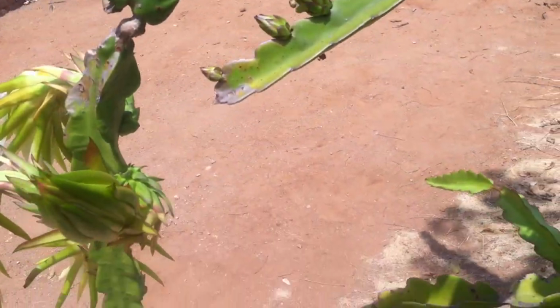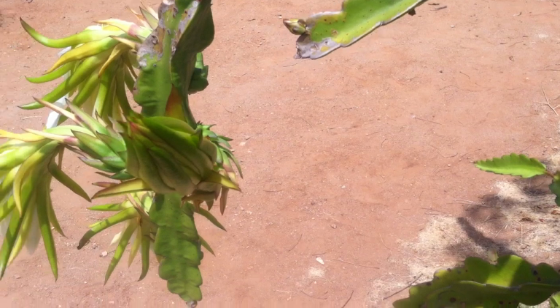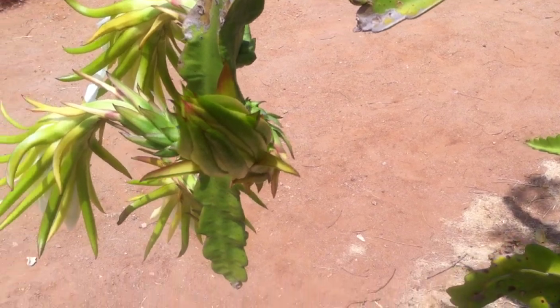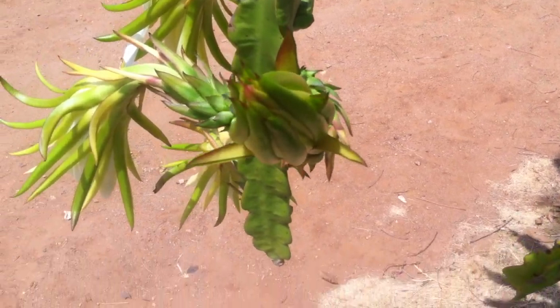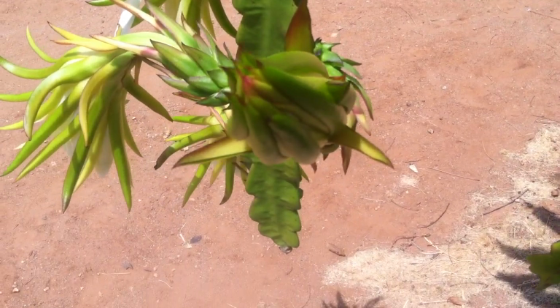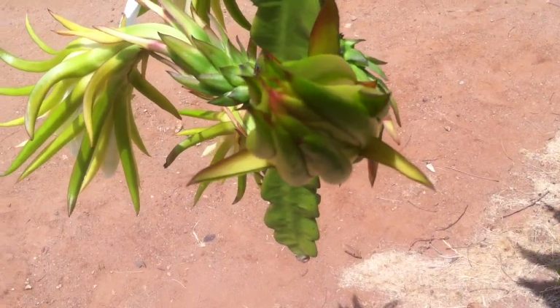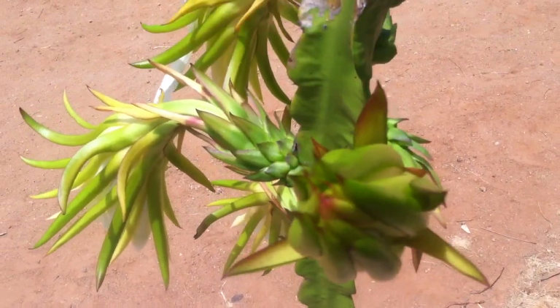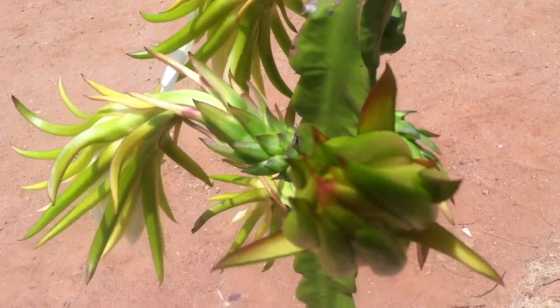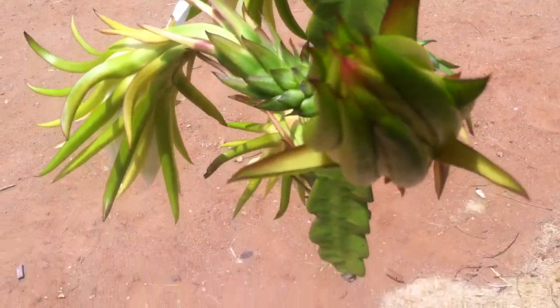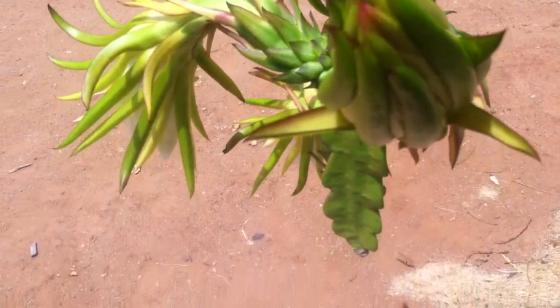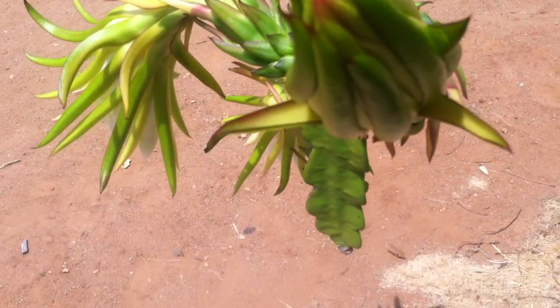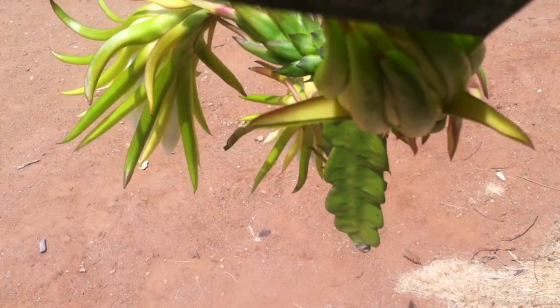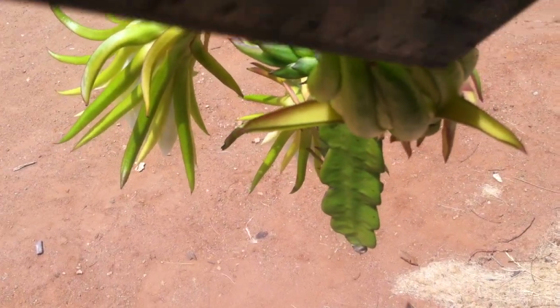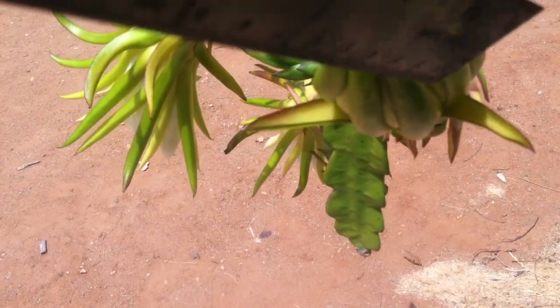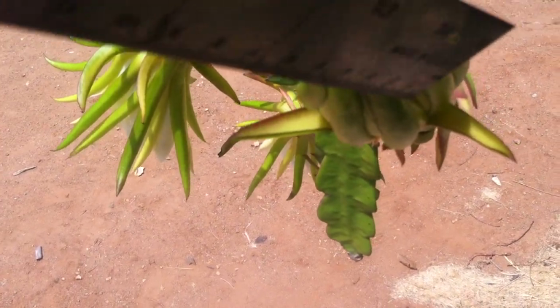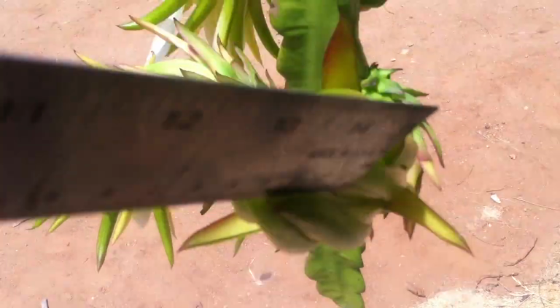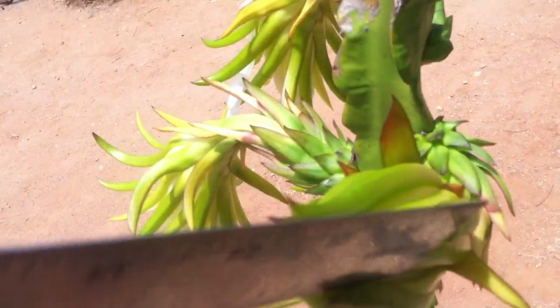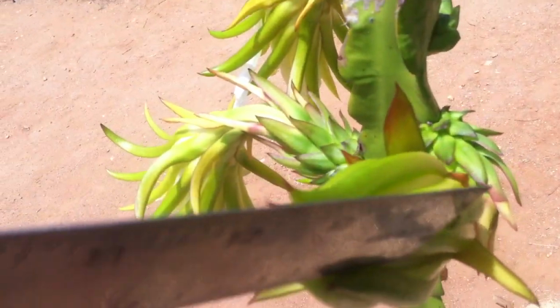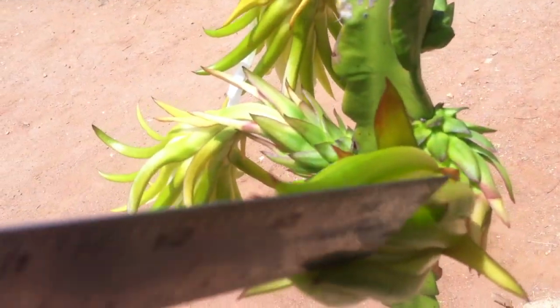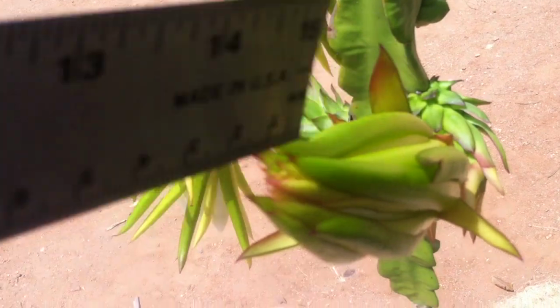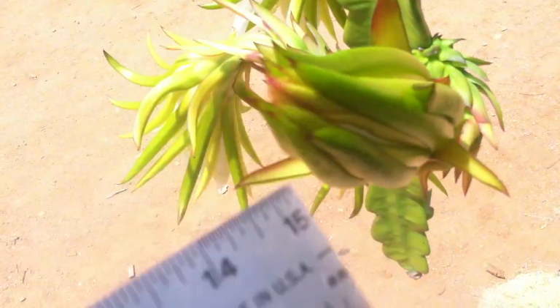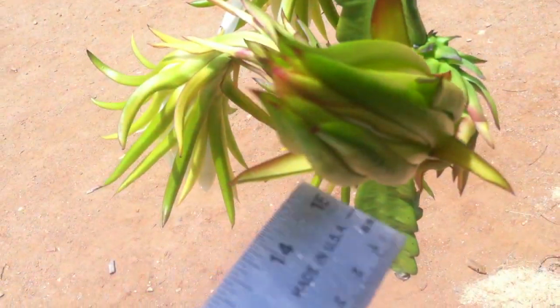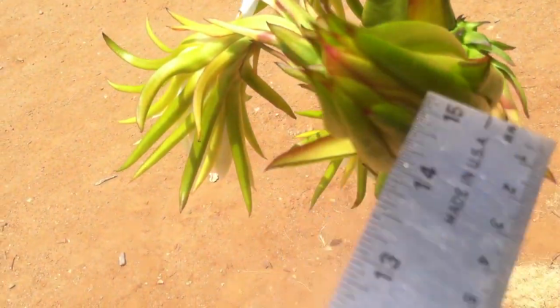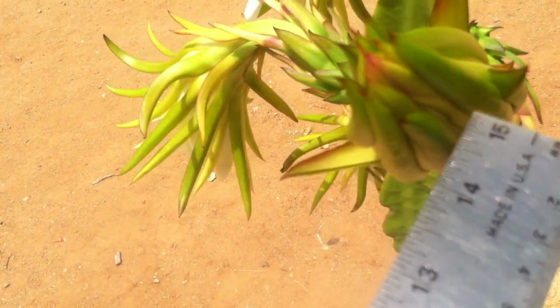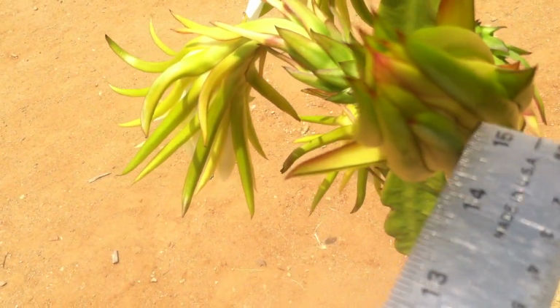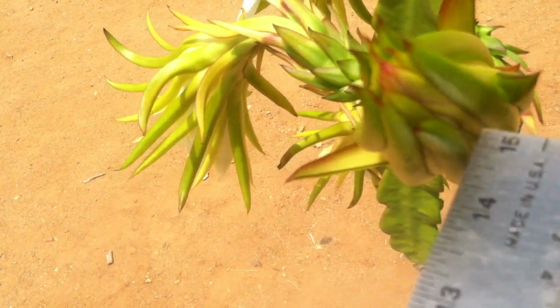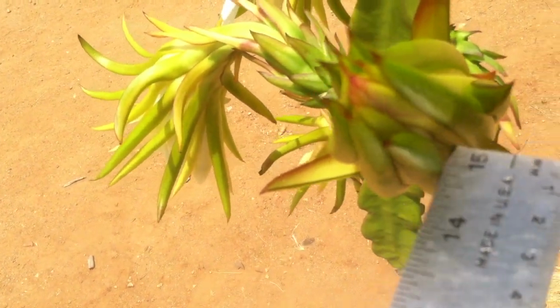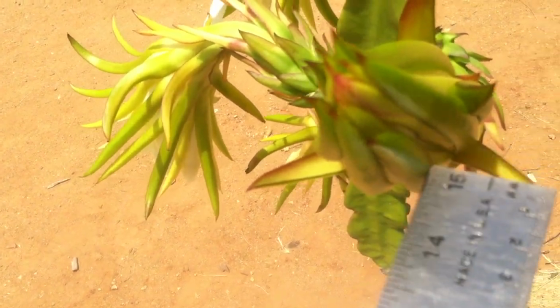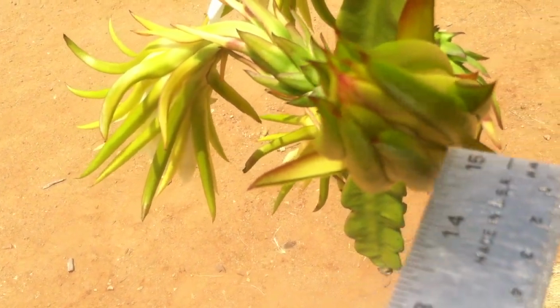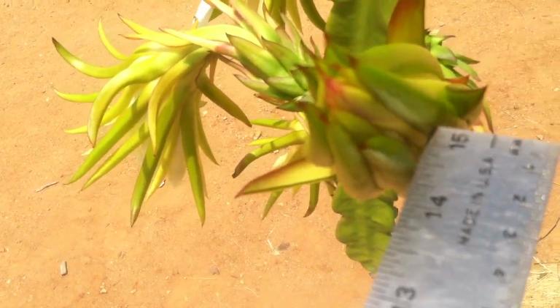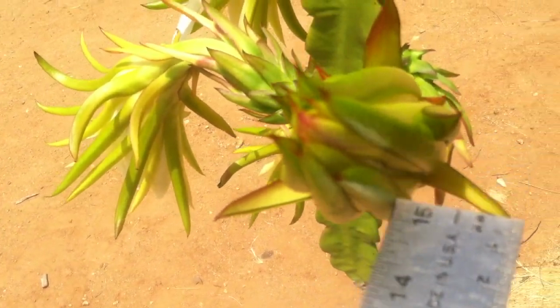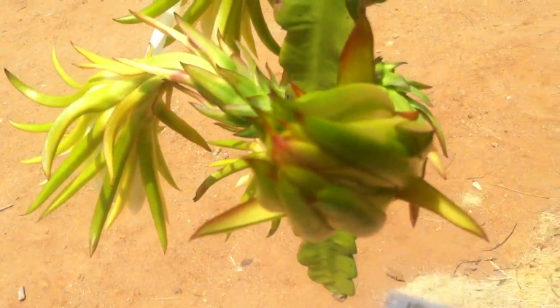Here's another one that's also about to open. You can see a little bit of the petal inside here — the sepals are really pulling away.